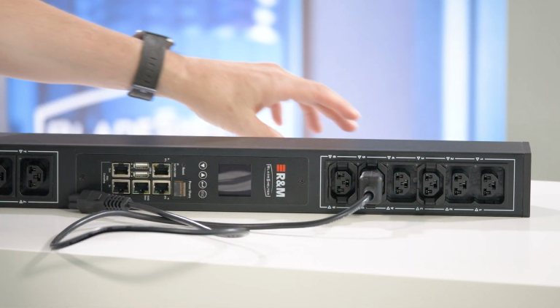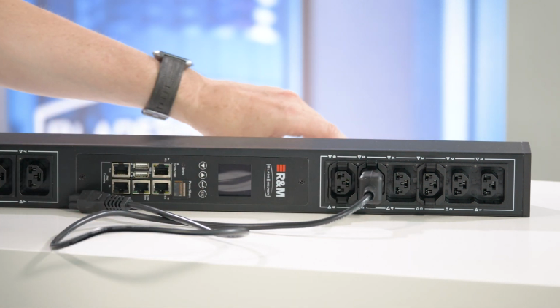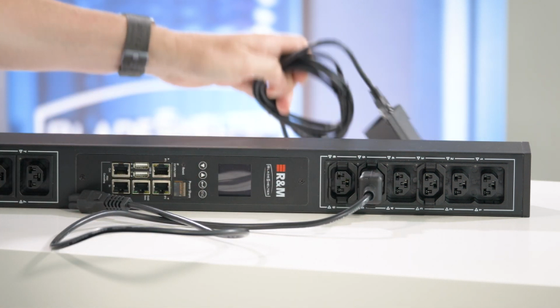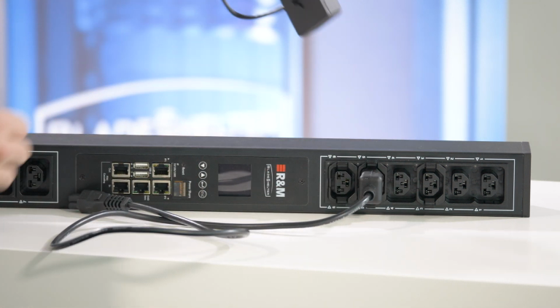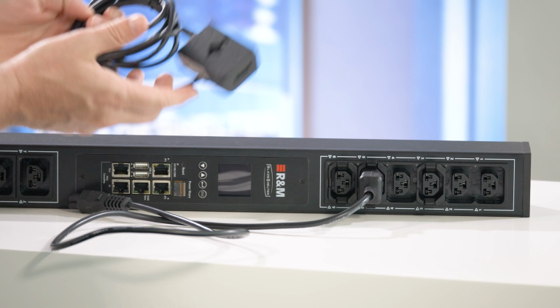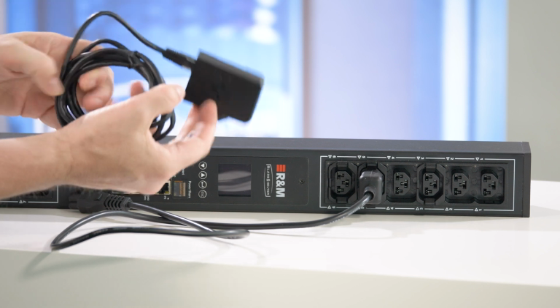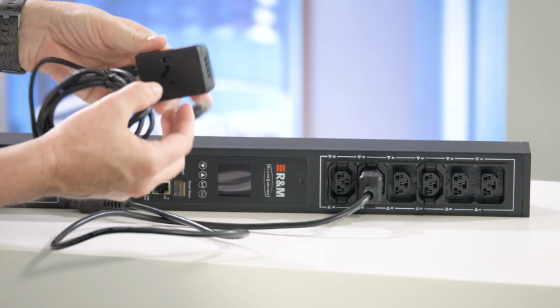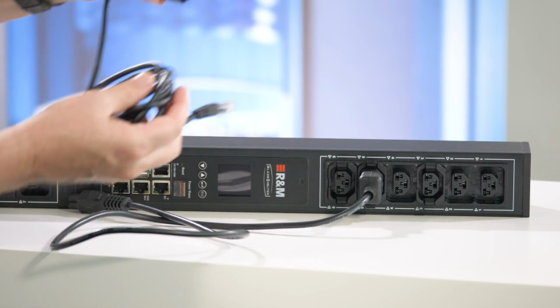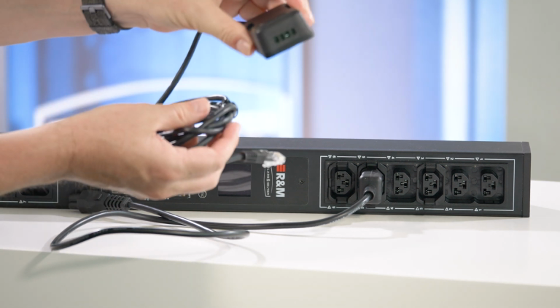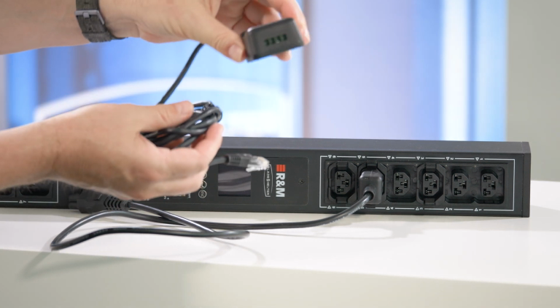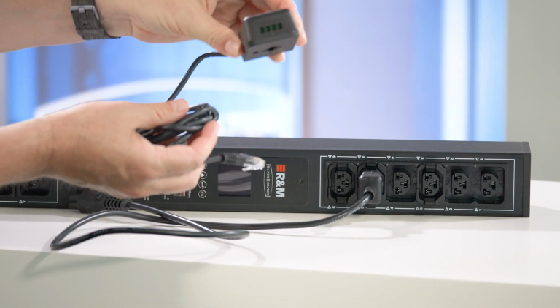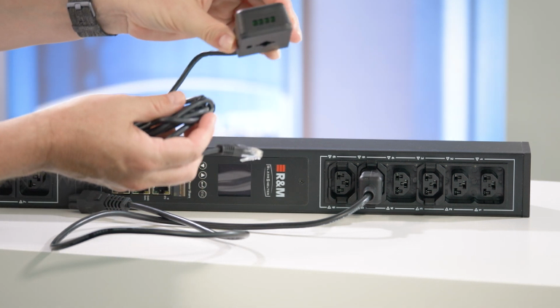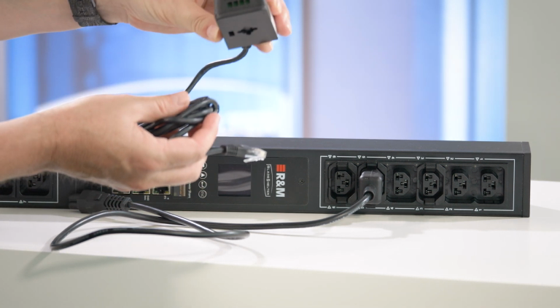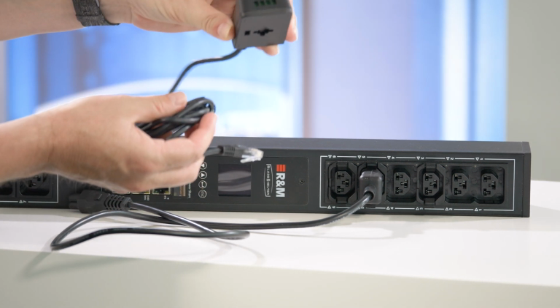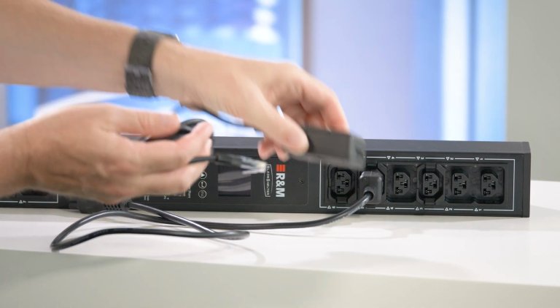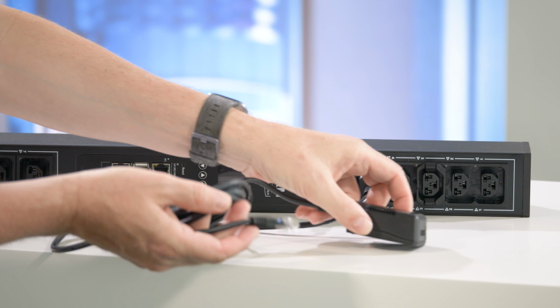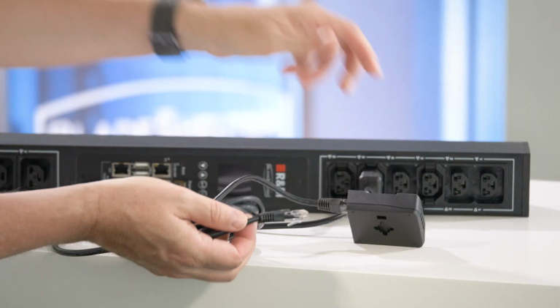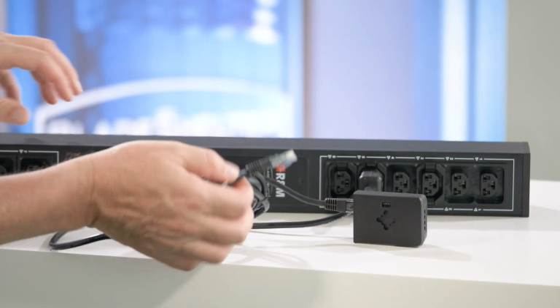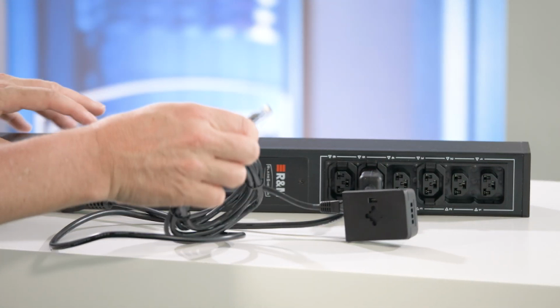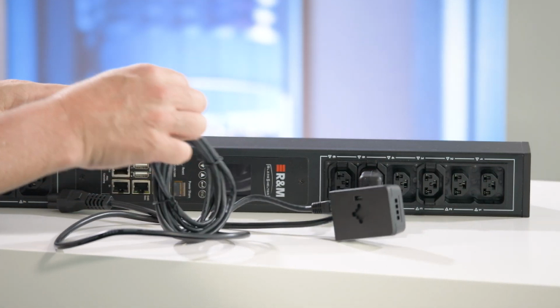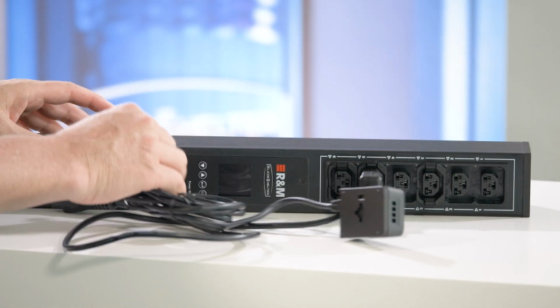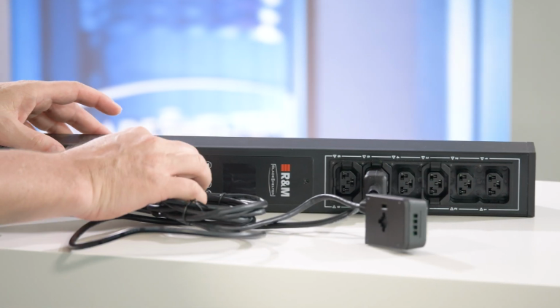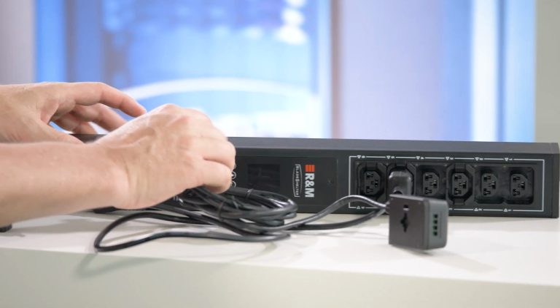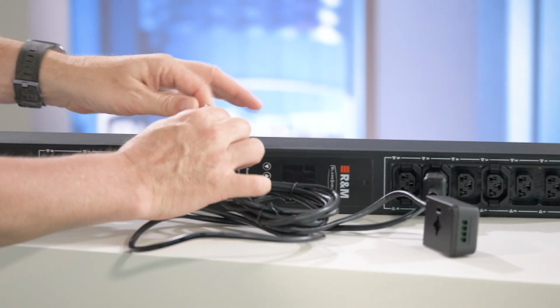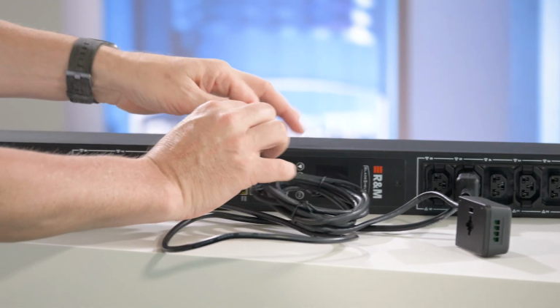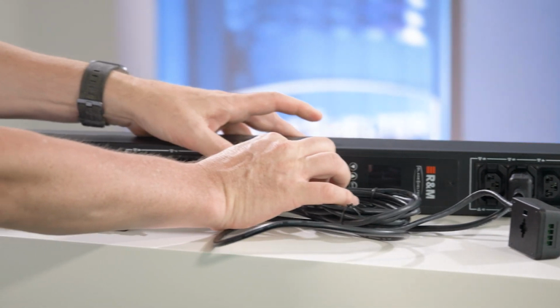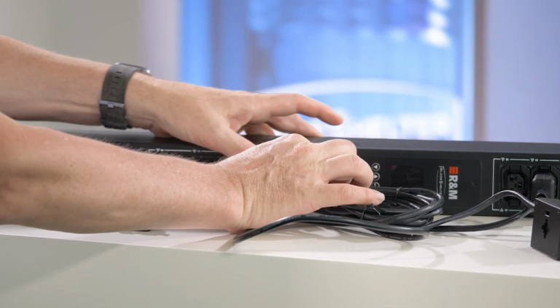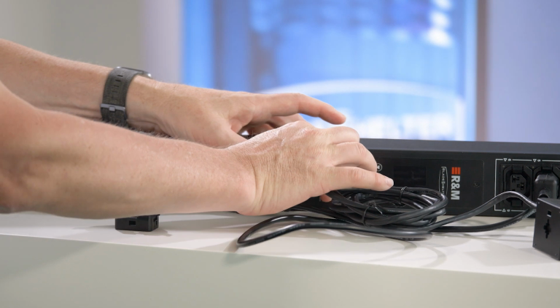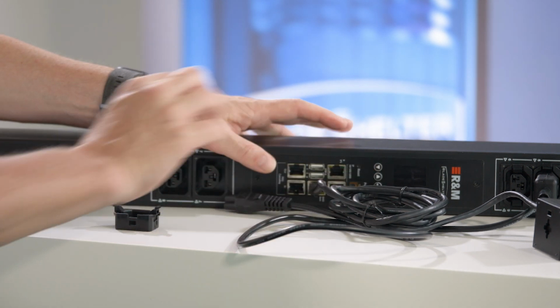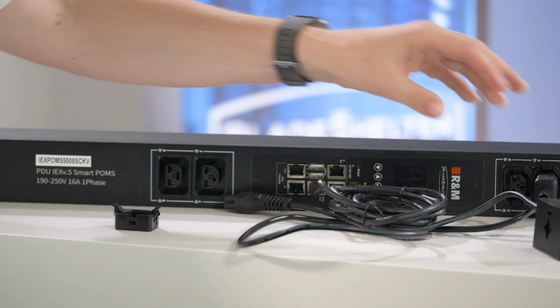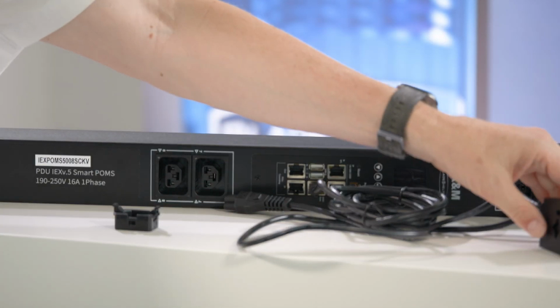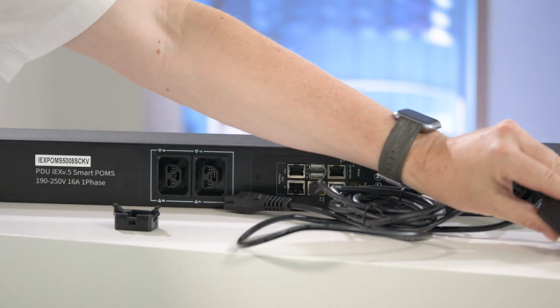A further point are the sensors. Here we have a temperature and a humidity sensor which you can connect to the port here and add more sensors.